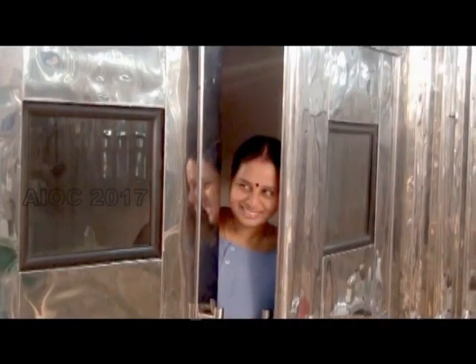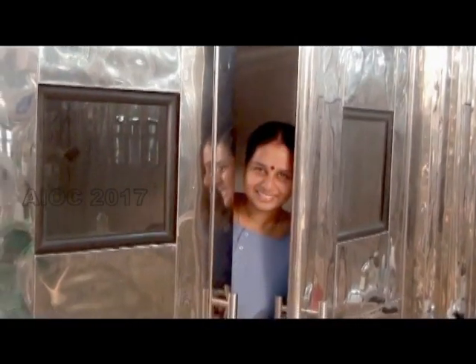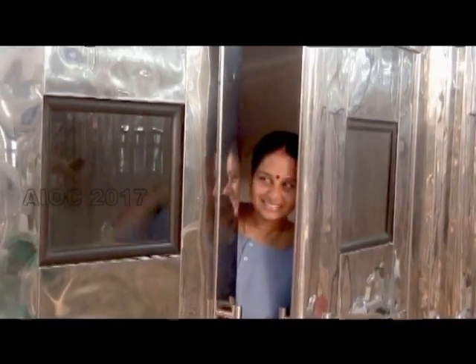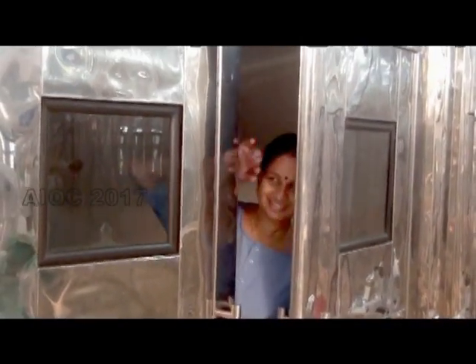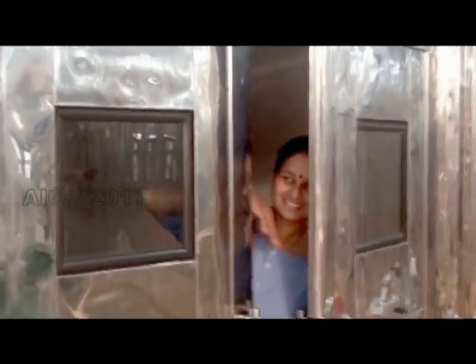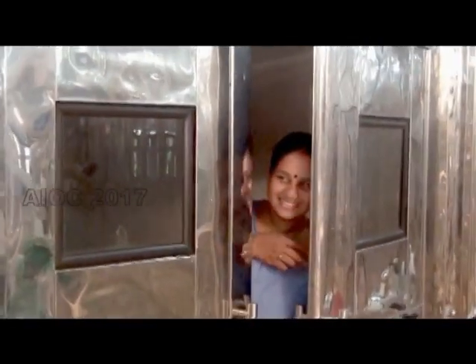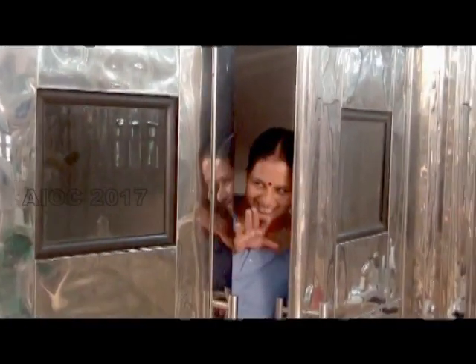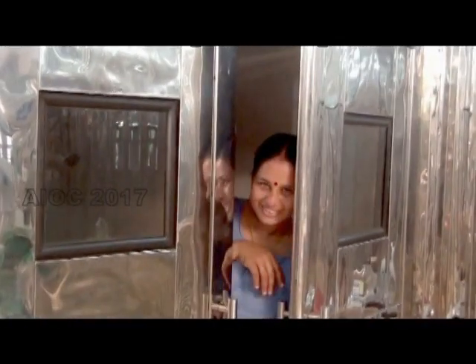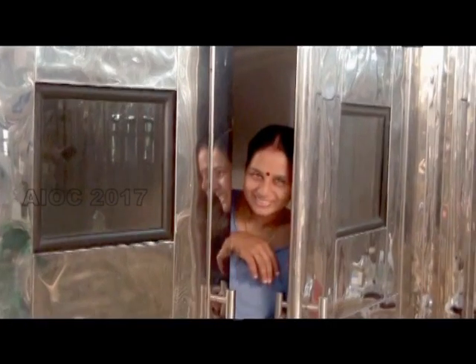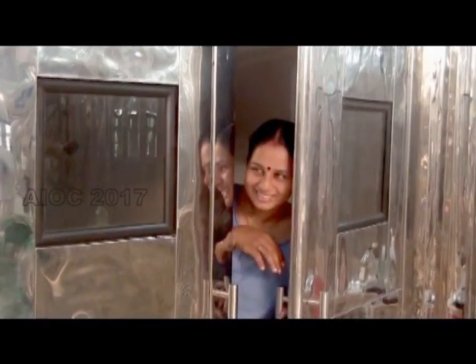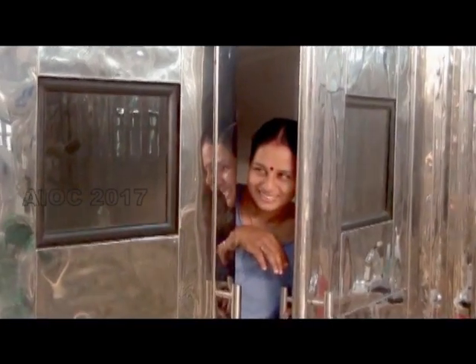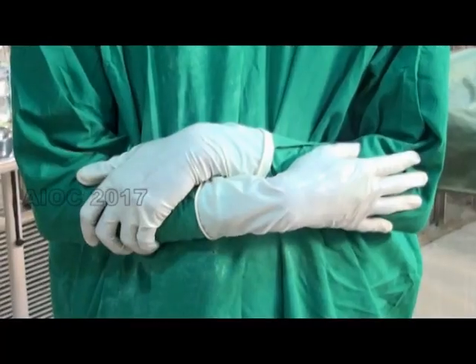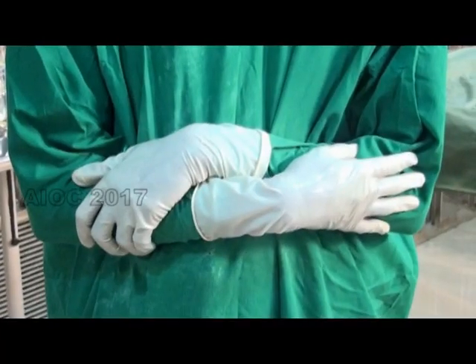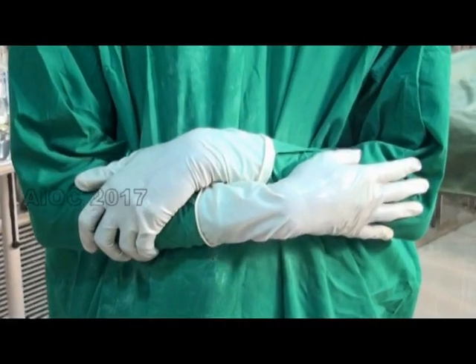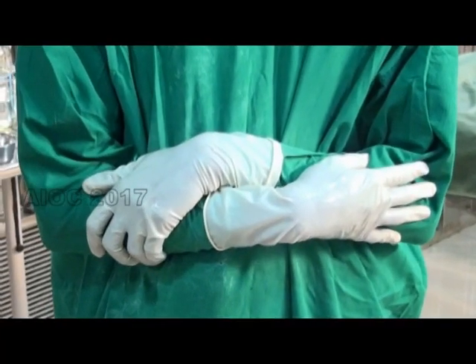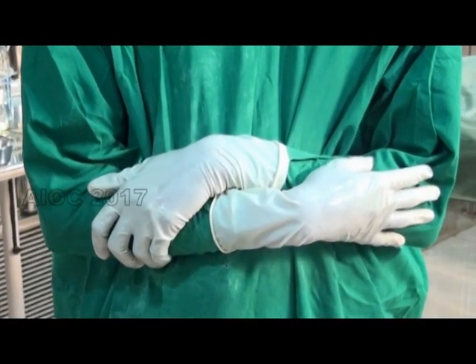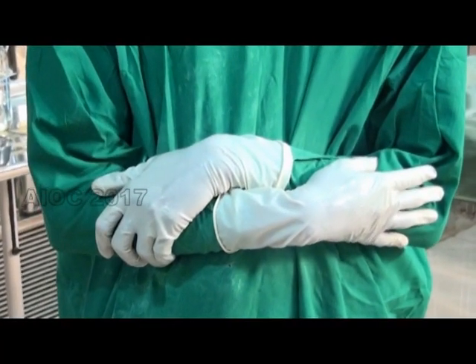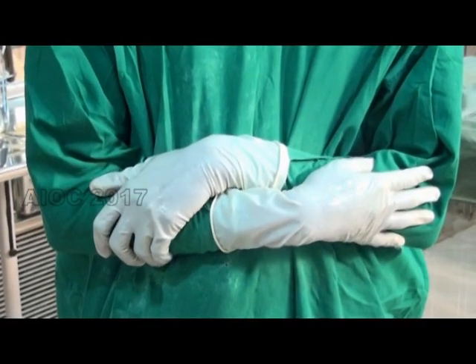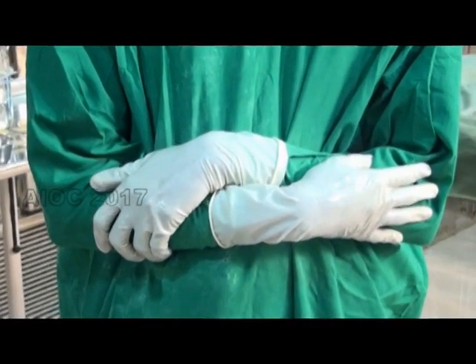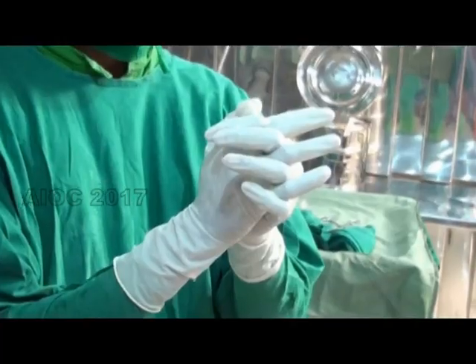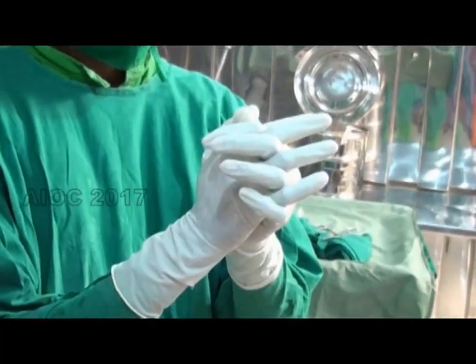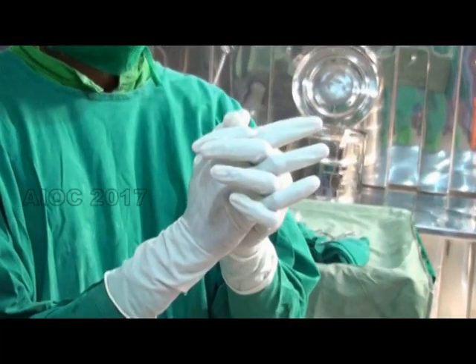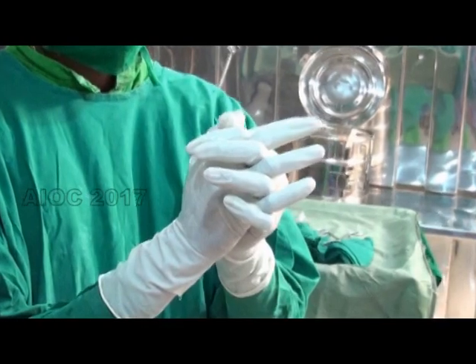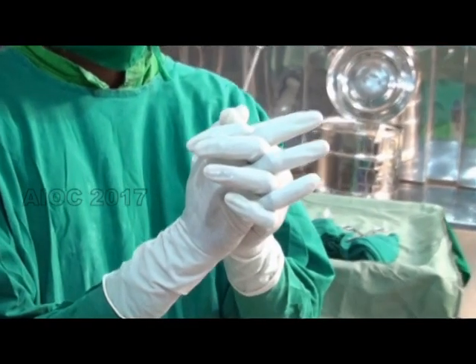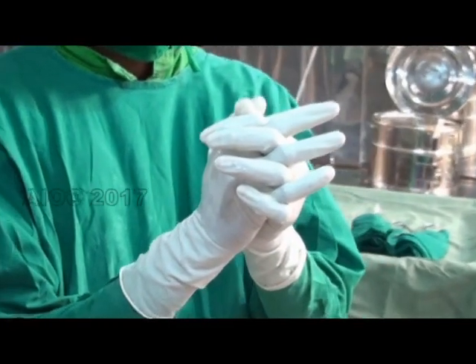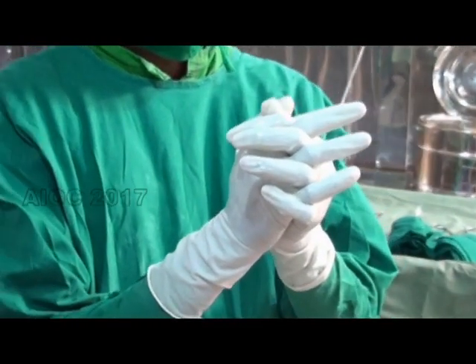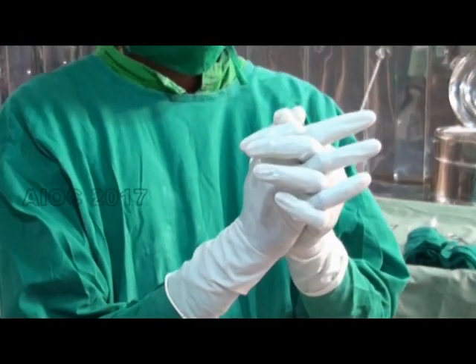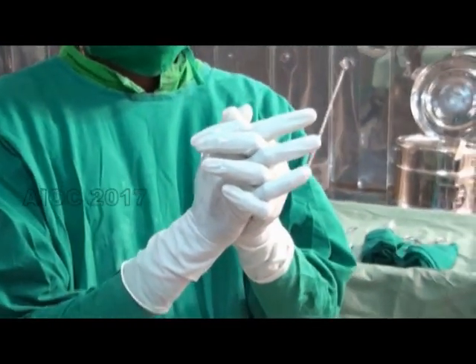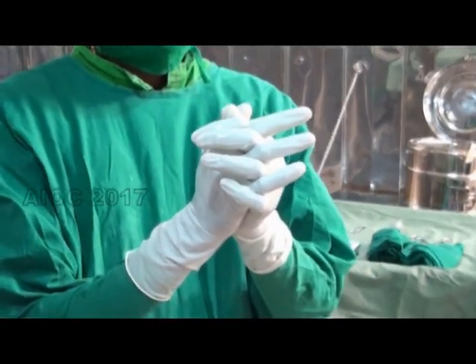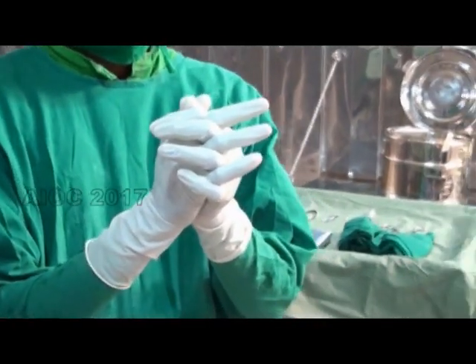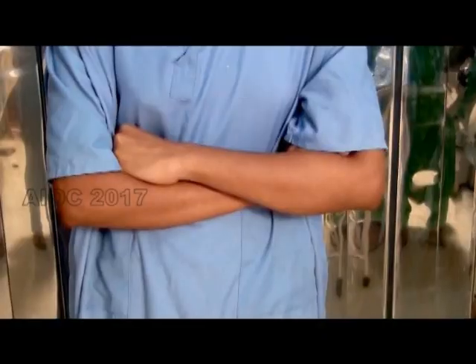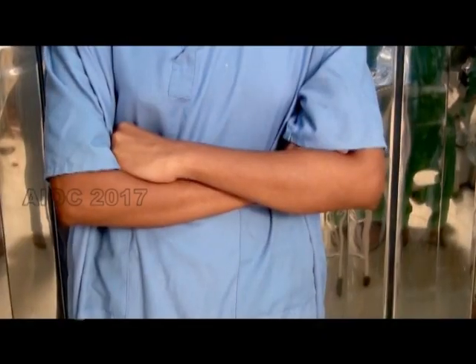Strict discipline has to be maintained in the theater. This is not the proper way to stand after a surgical scrub — this is the right way. A visitor has to stay in the designated manner.